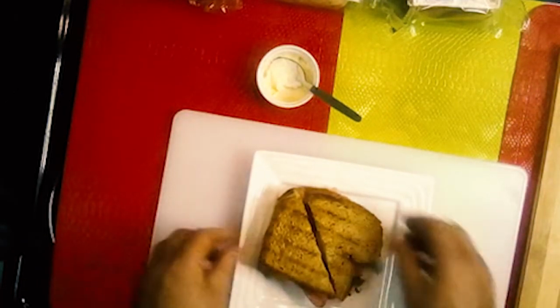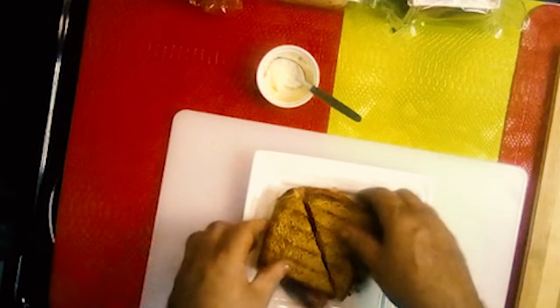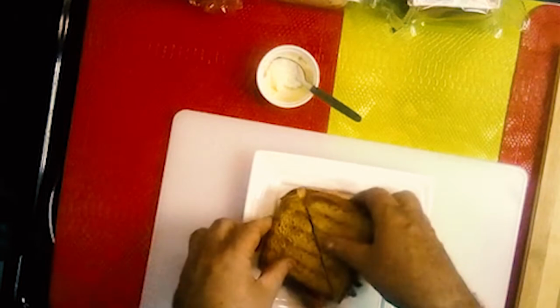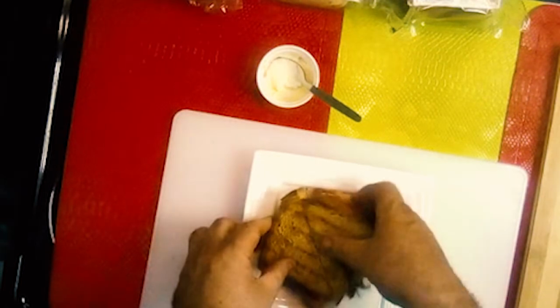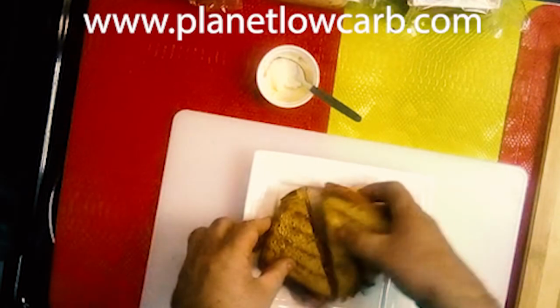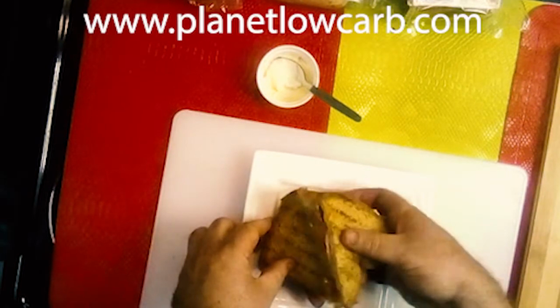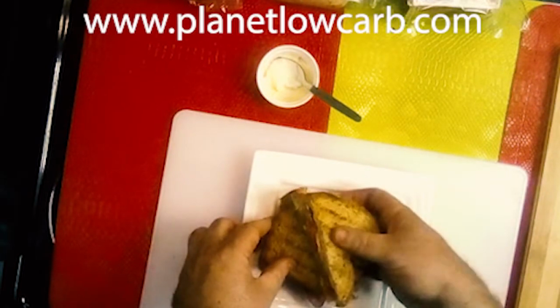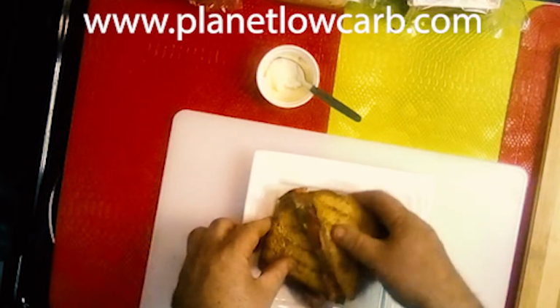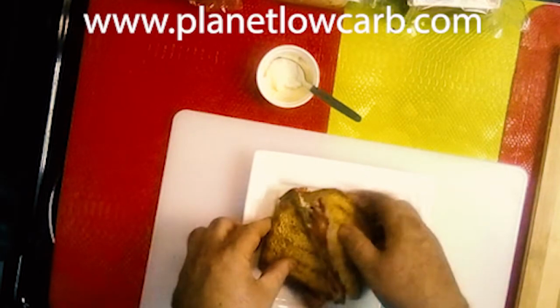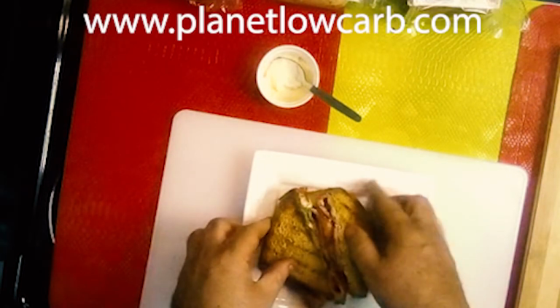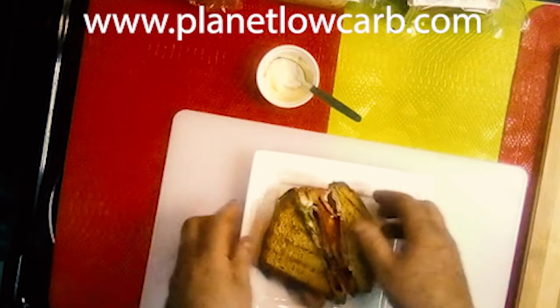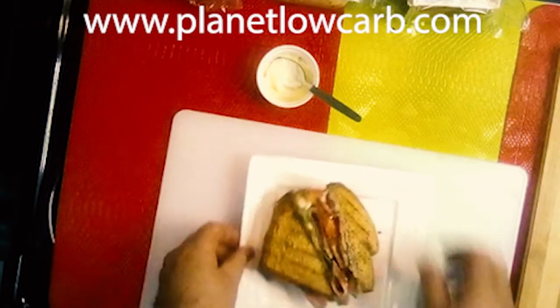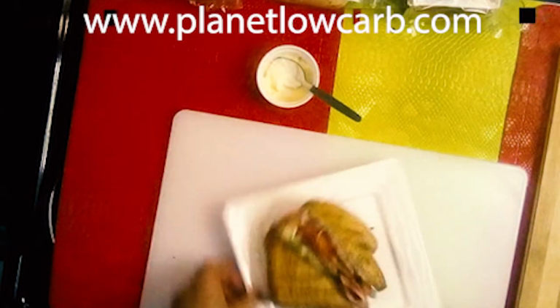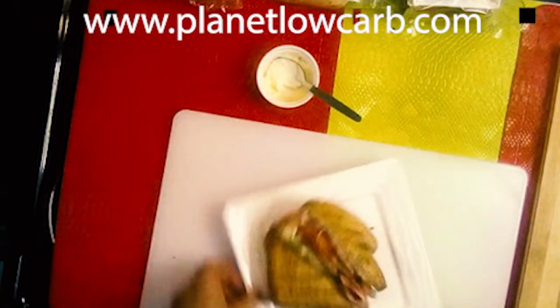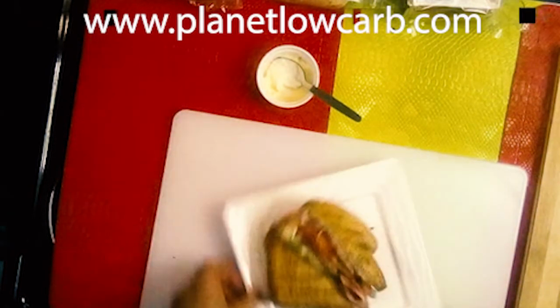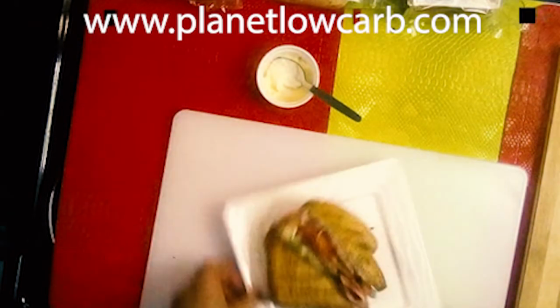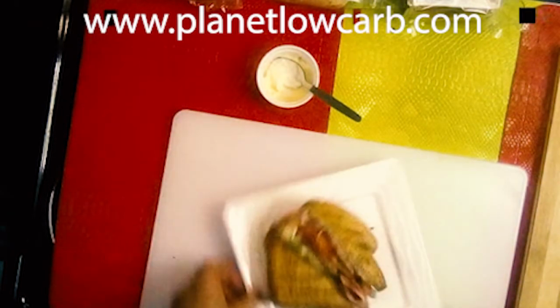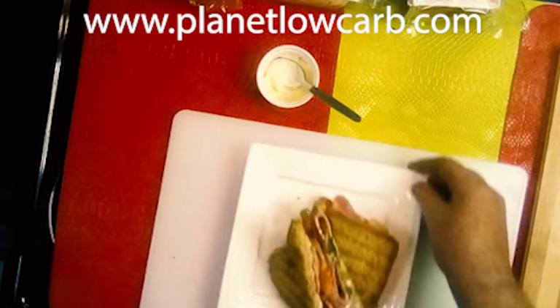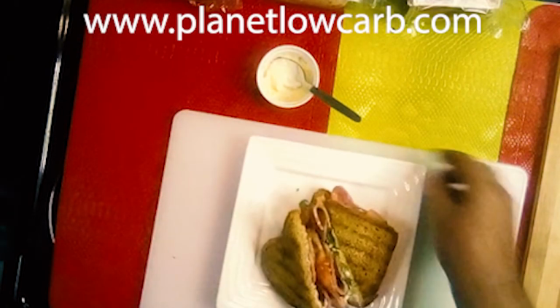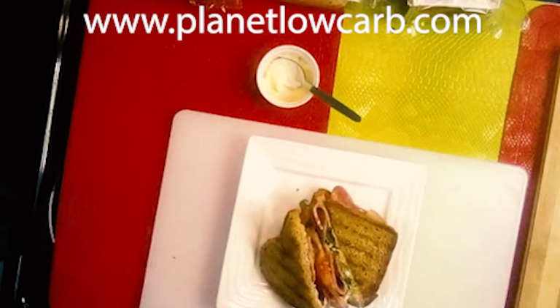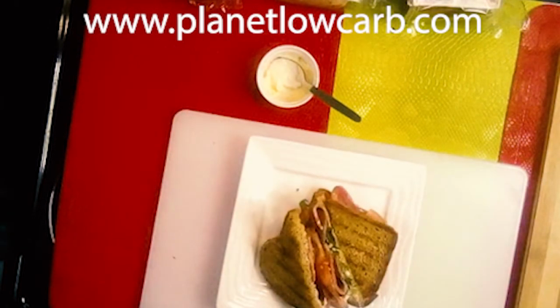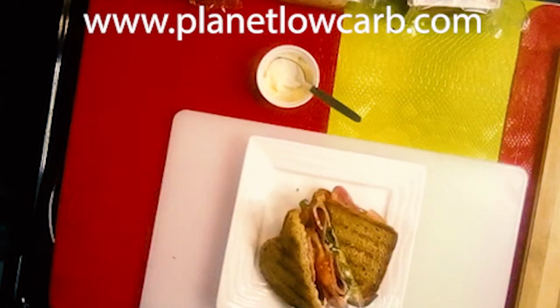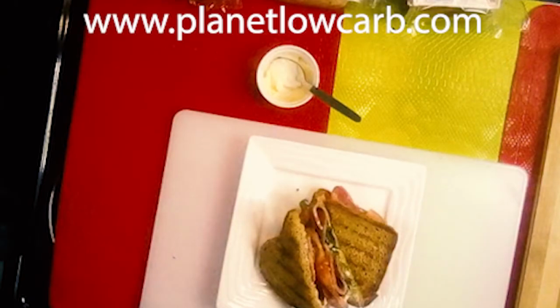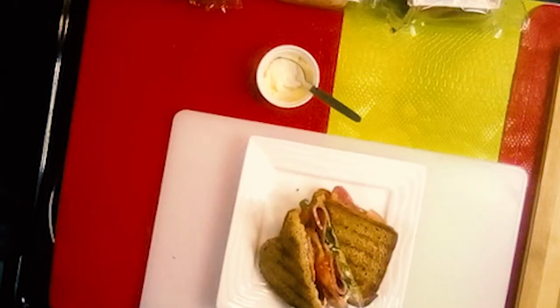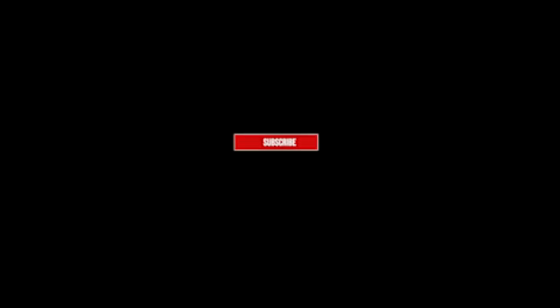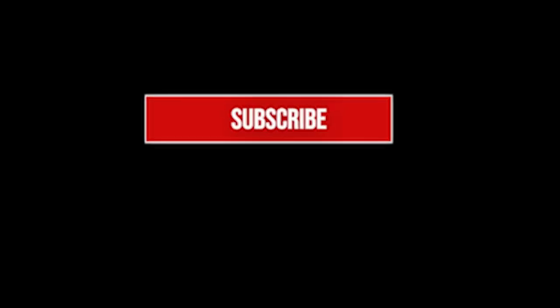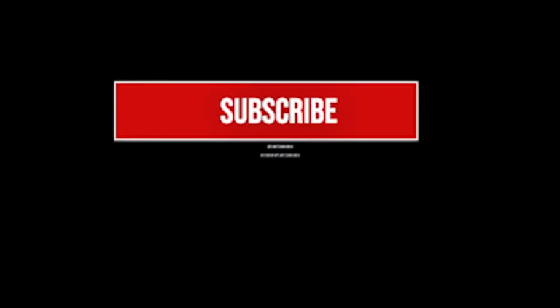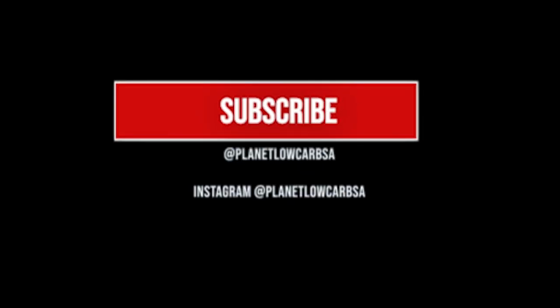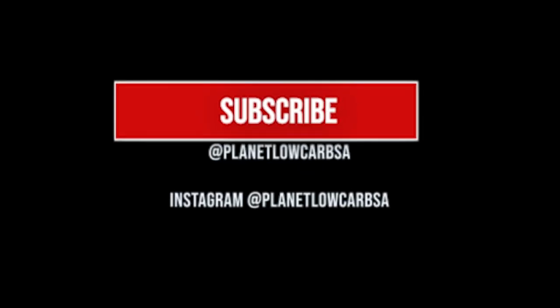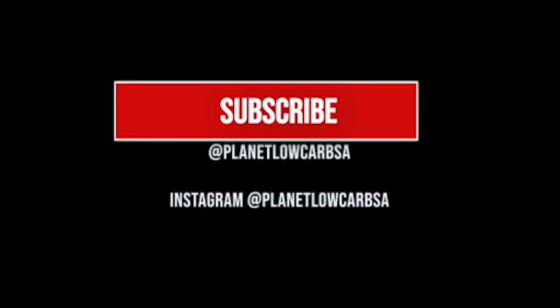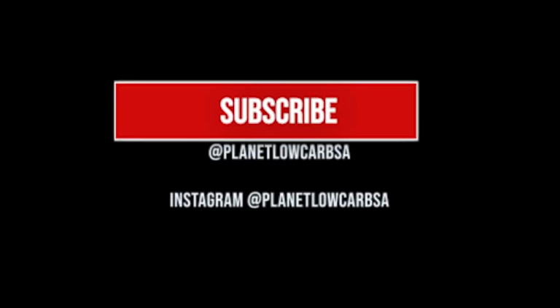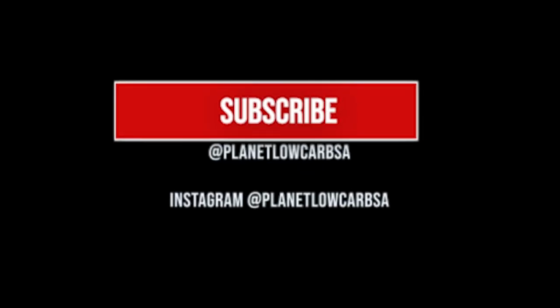Easy as pie. We'll see you come back later.